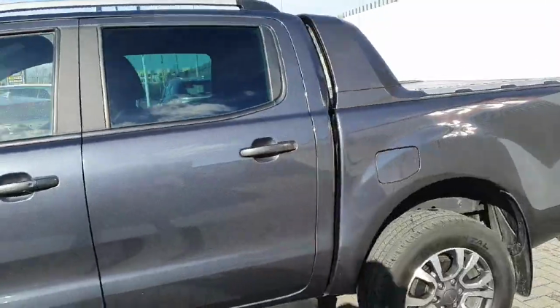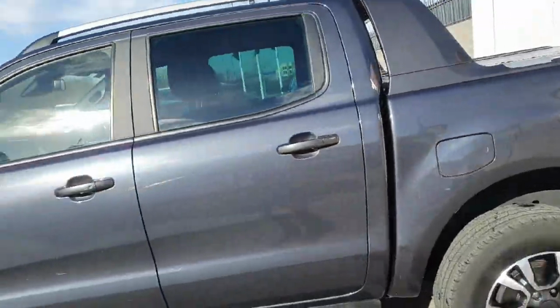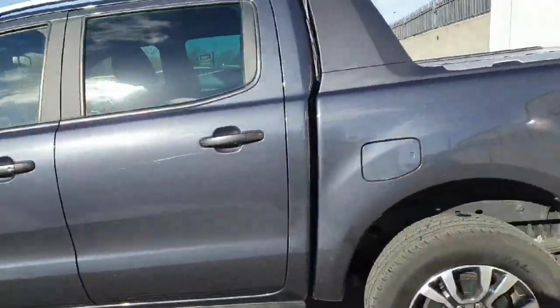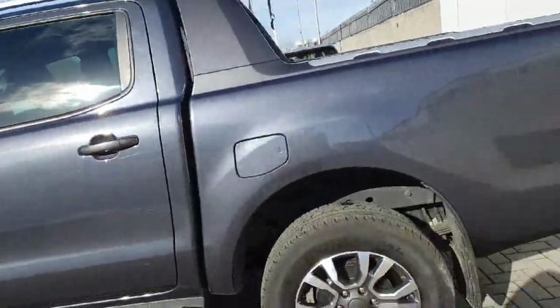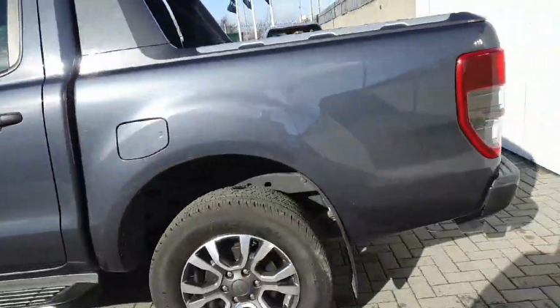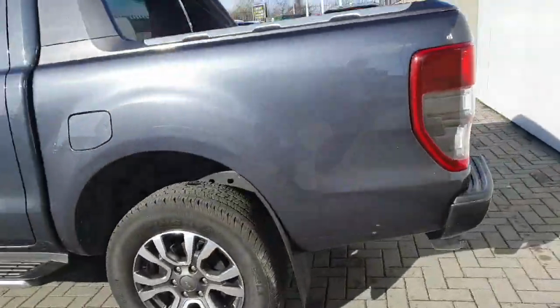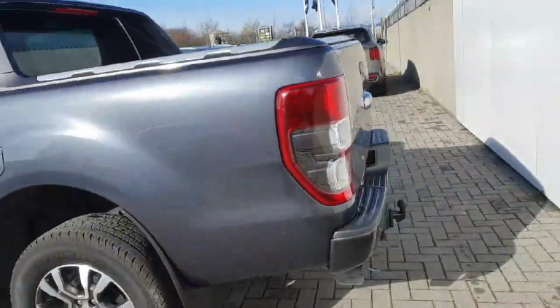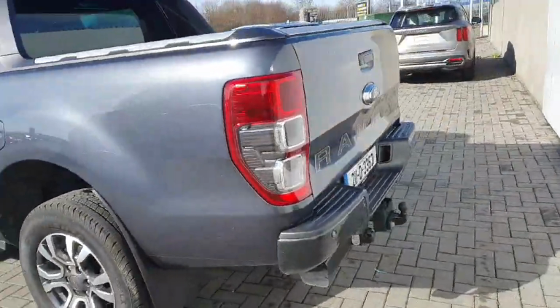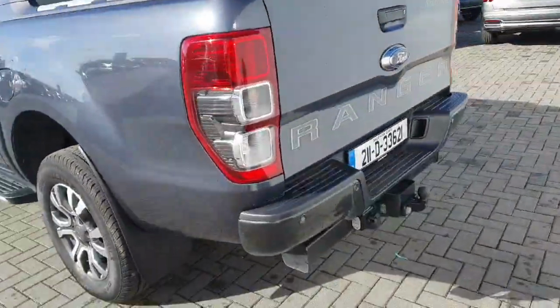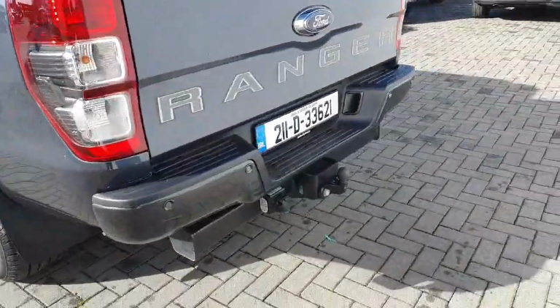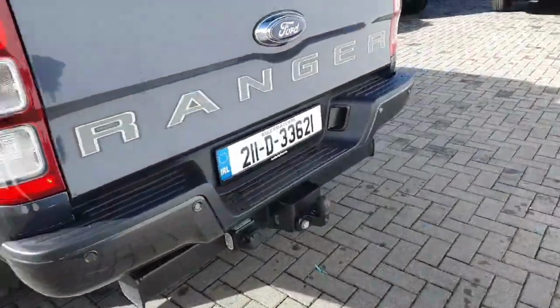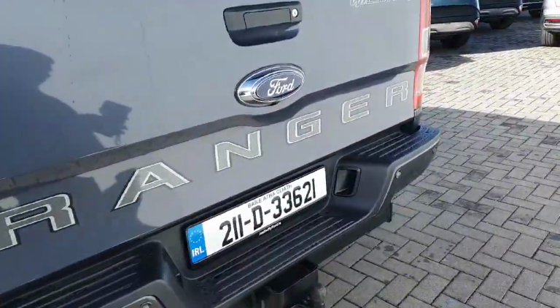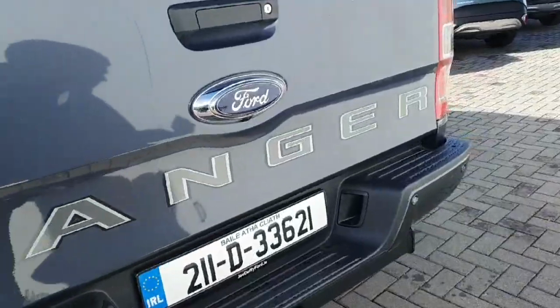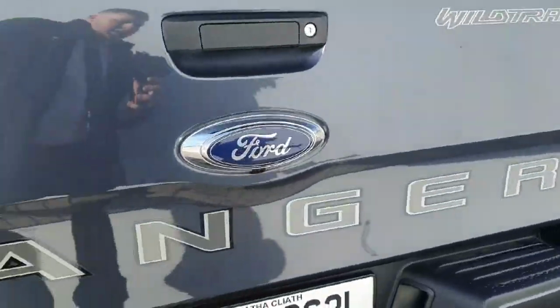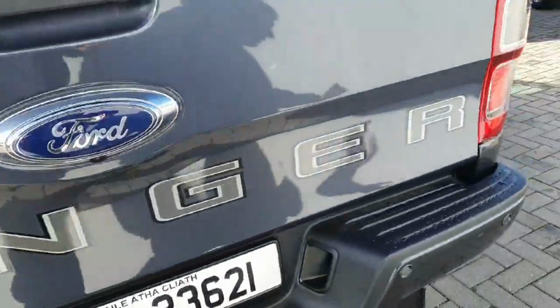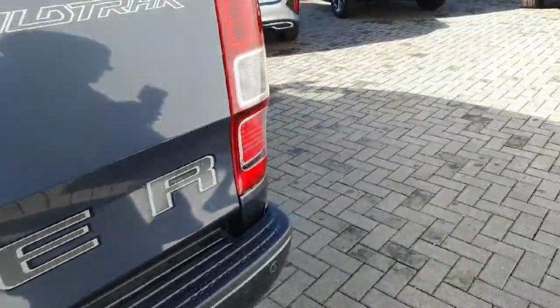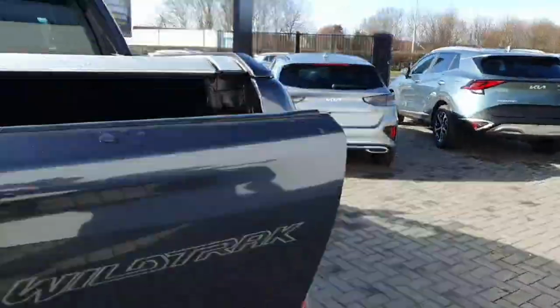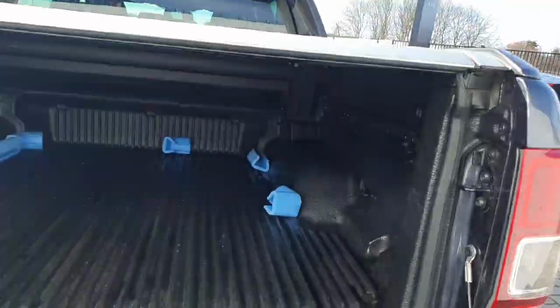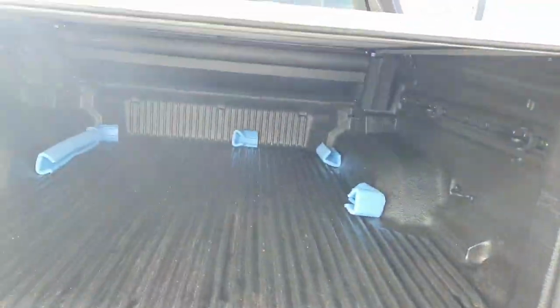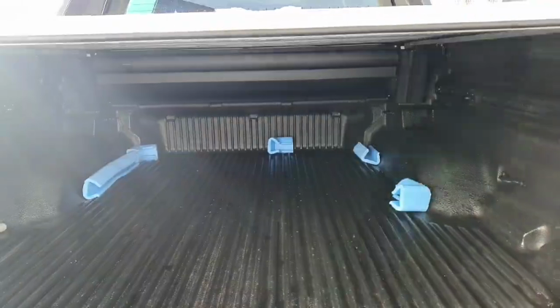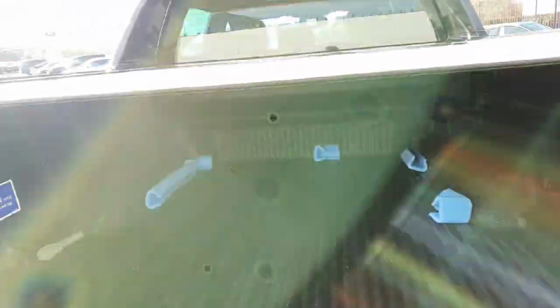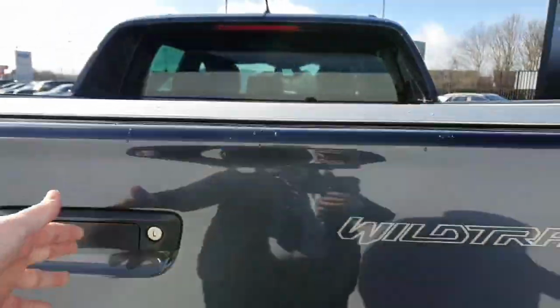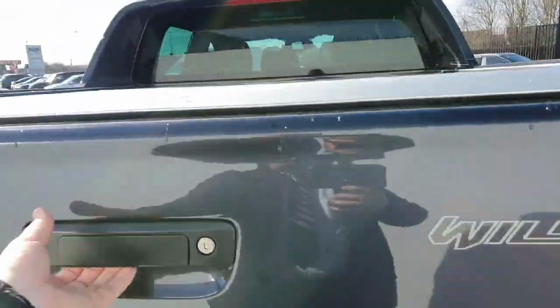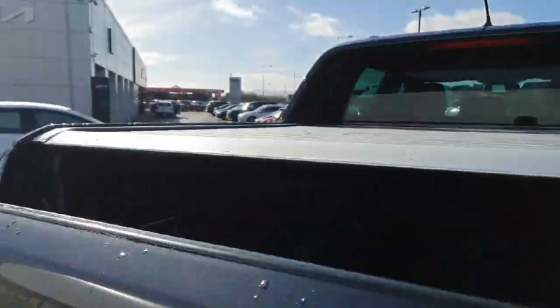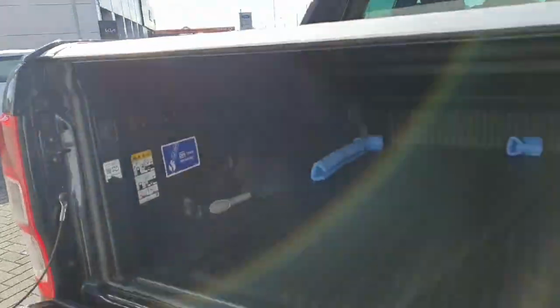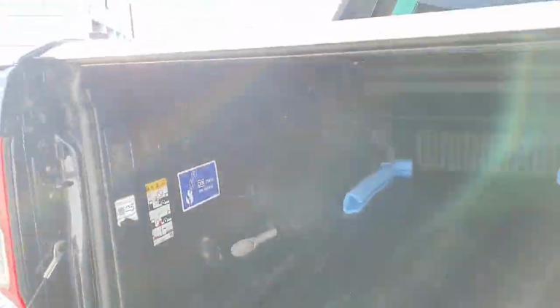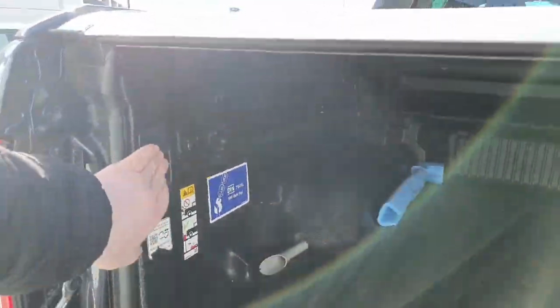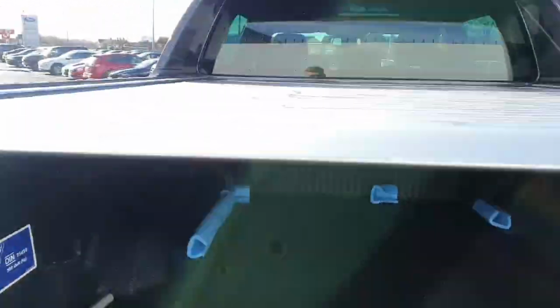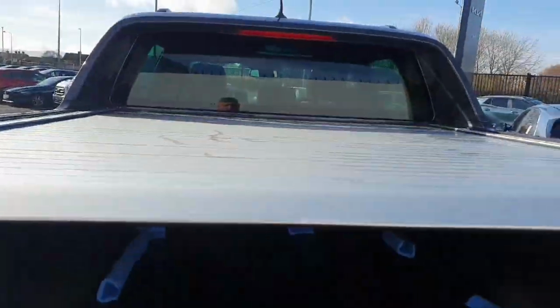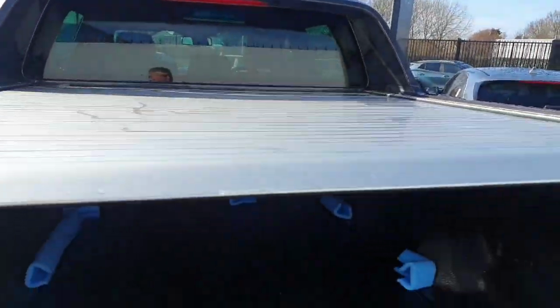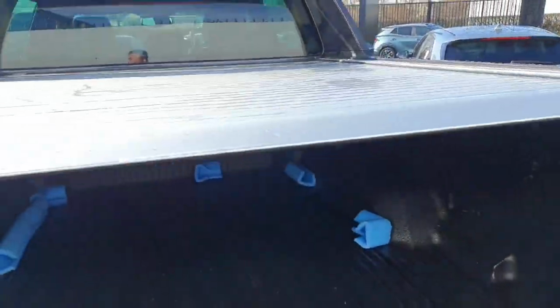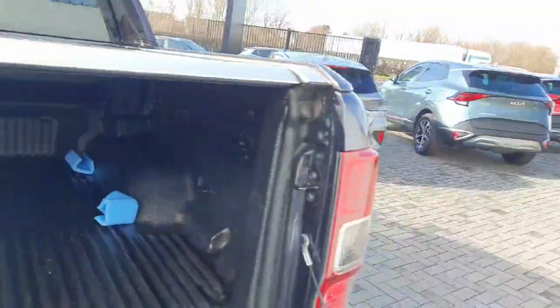Roof racks on top if needed, rear privacy glass, rear parking sensors, and a tow bar fitted on there already. There's also a reverse camera and of course that bed inside. This particular model has an electric roller cover as well — always a bonus.